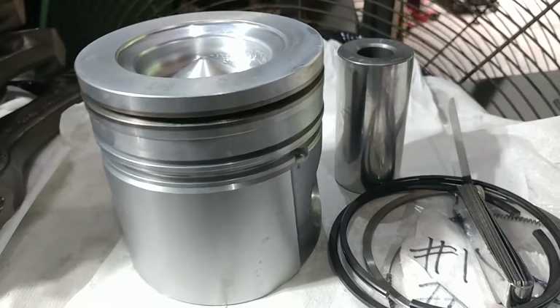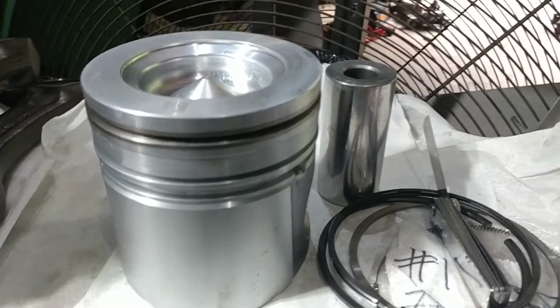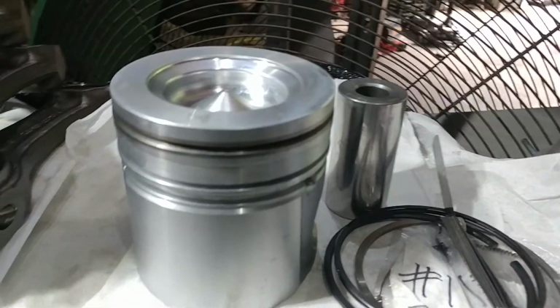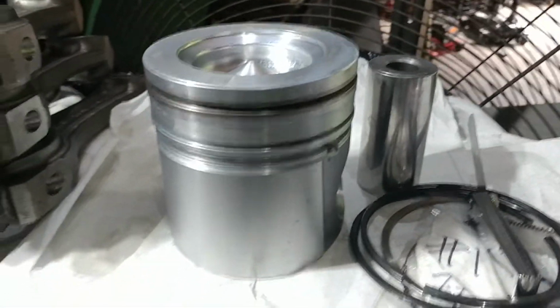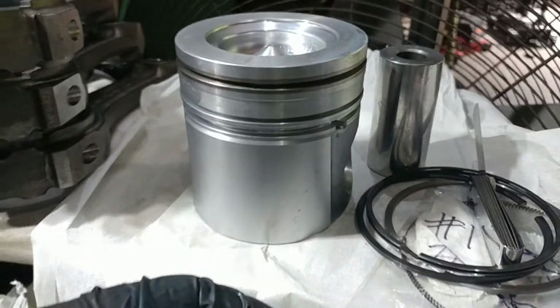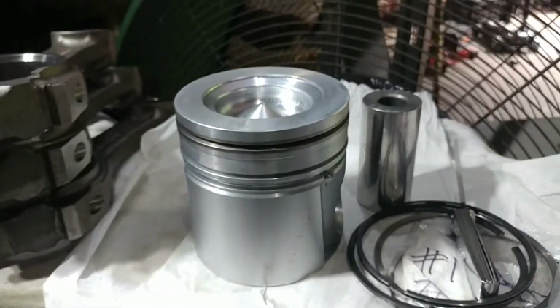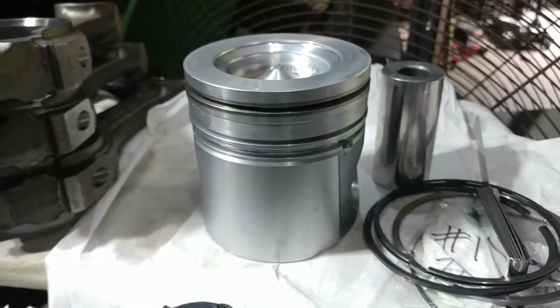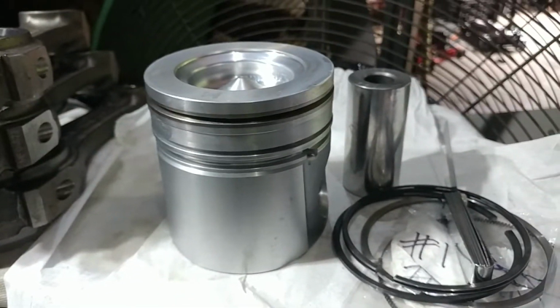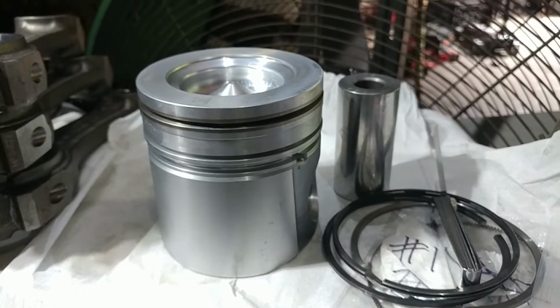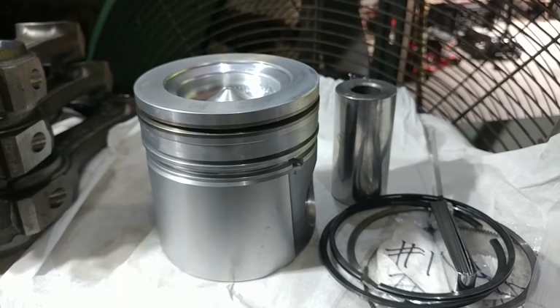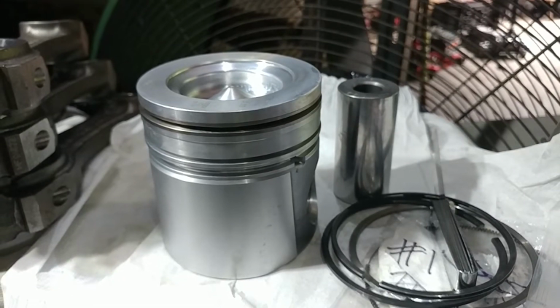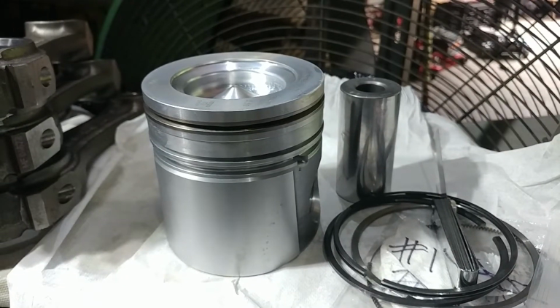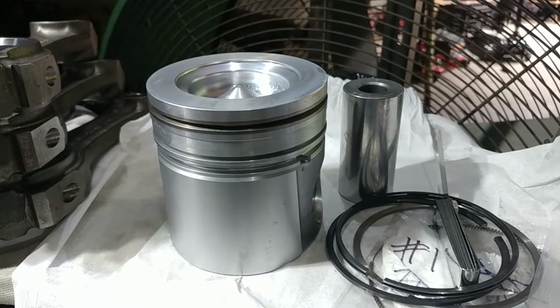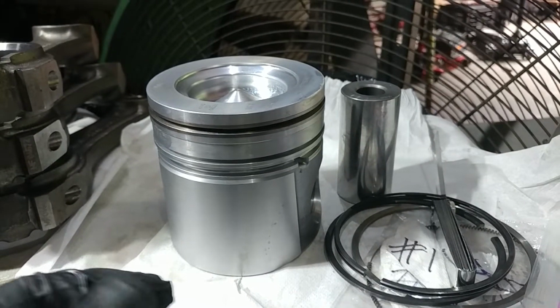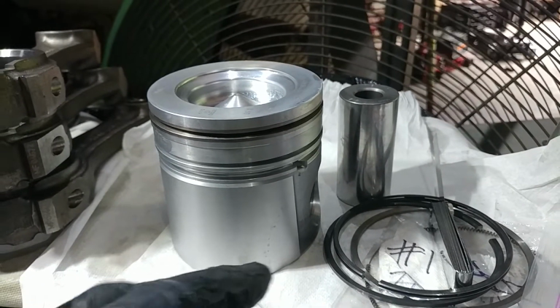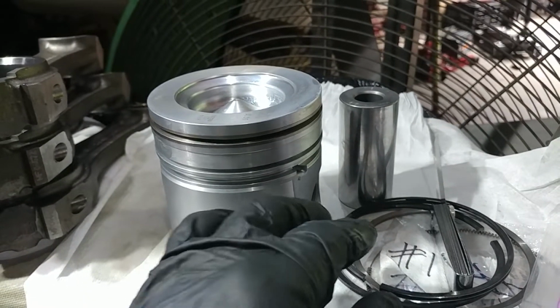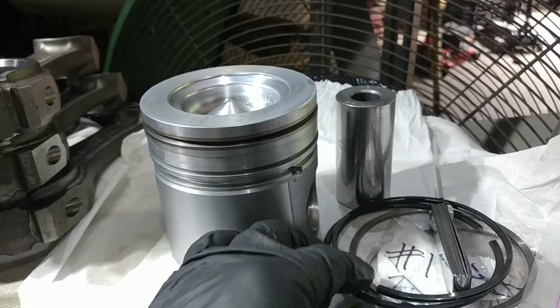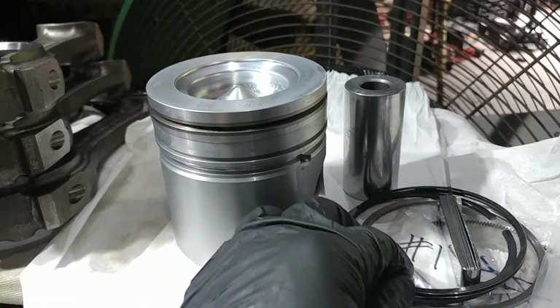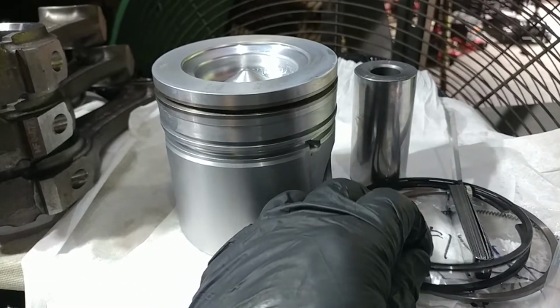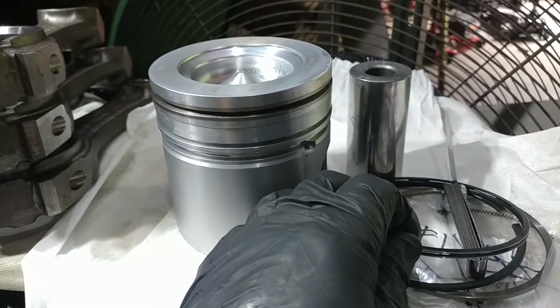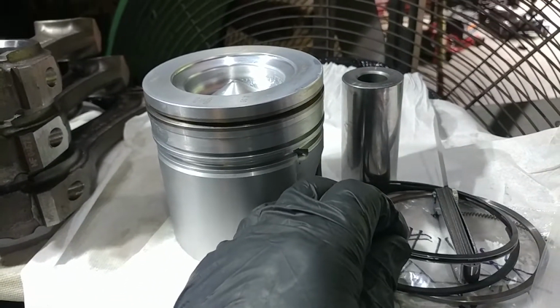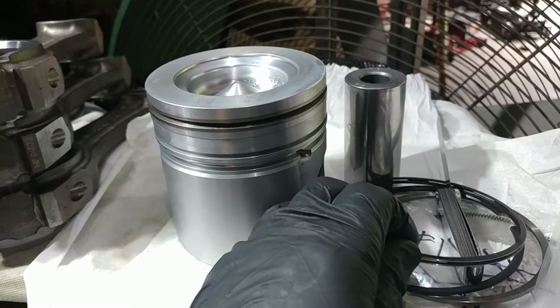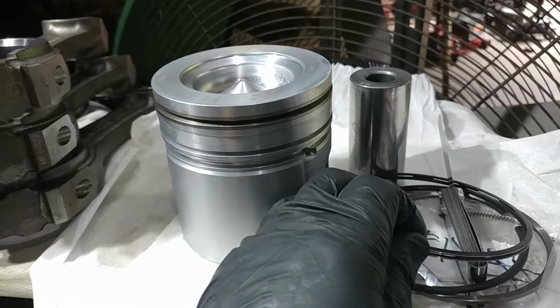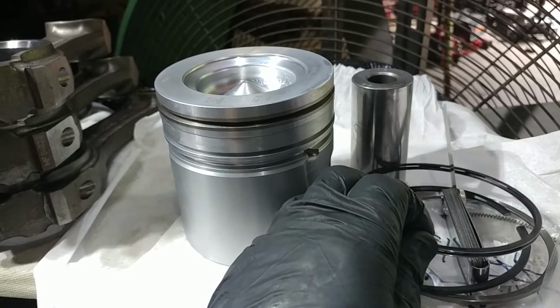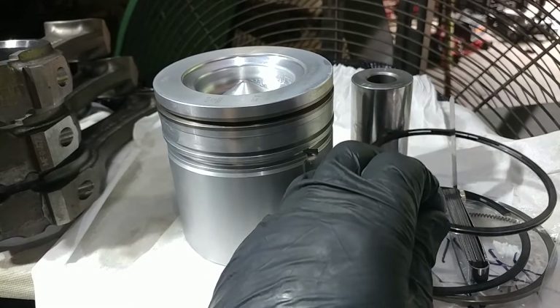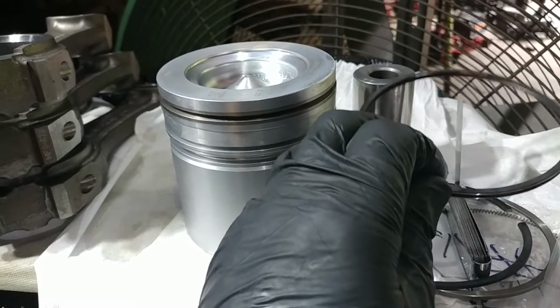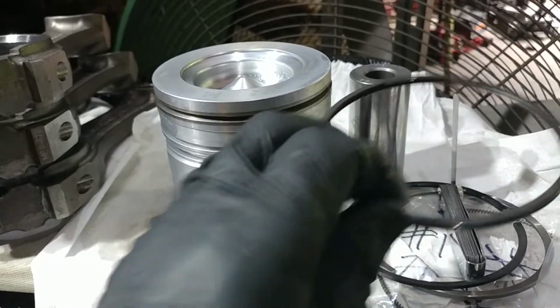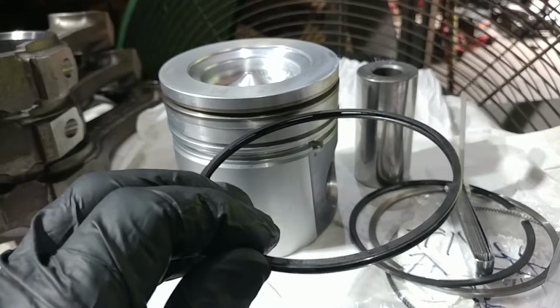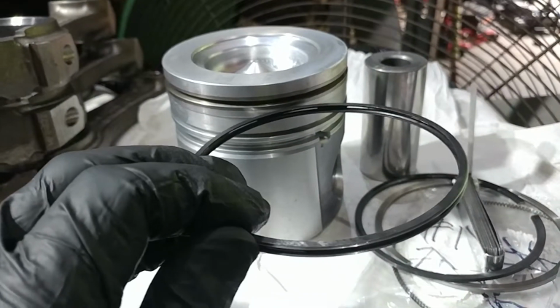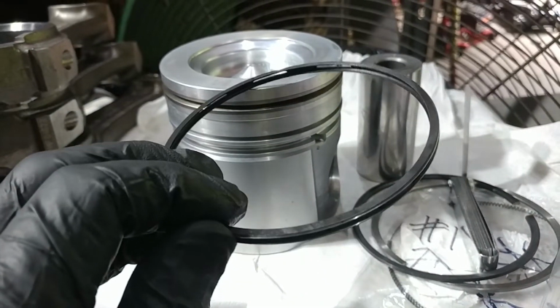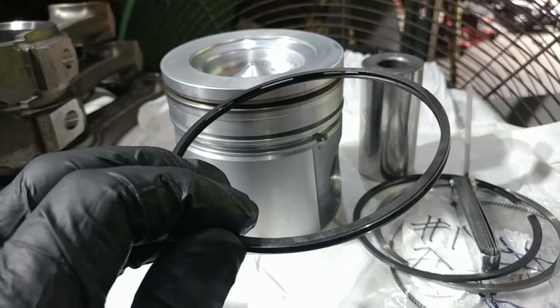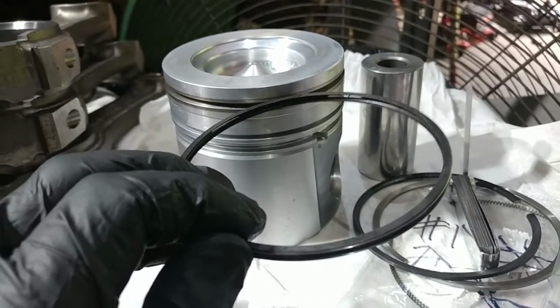Okay, so here we are on to the next step. We're going to check the piston ring side clearance. Now this is different than what we checked before — before we were checking the piston ring end gap.